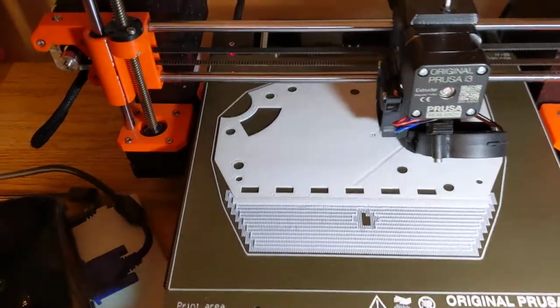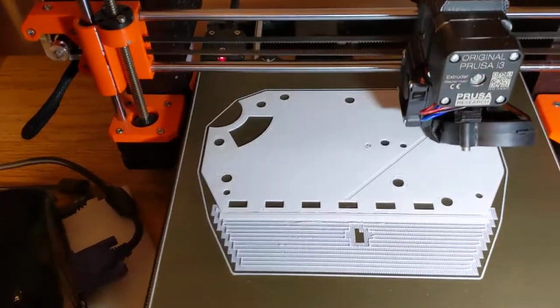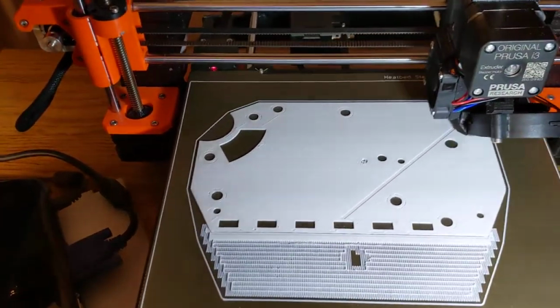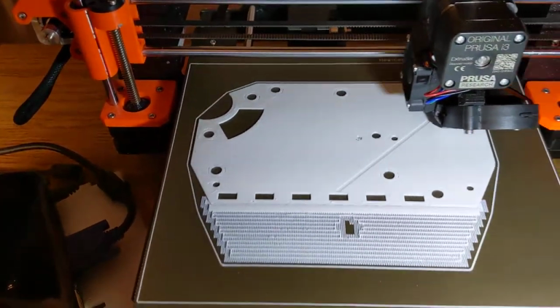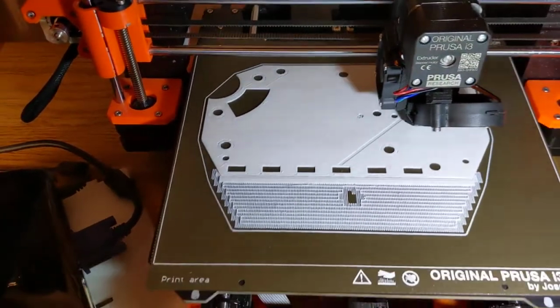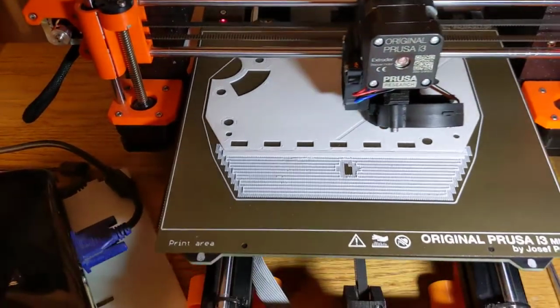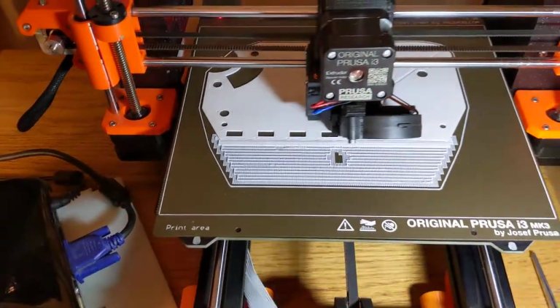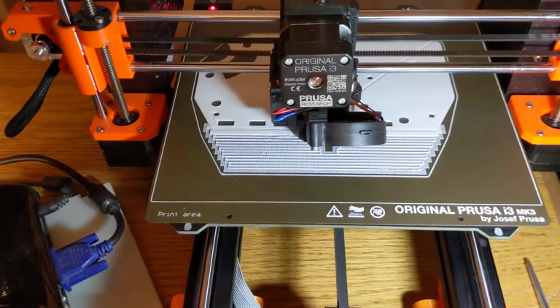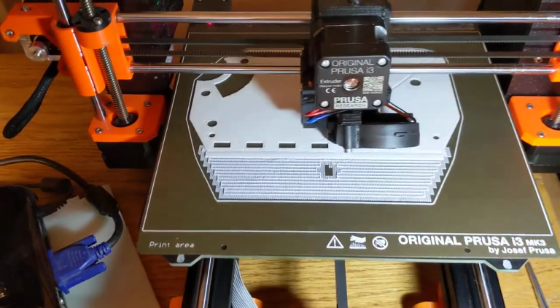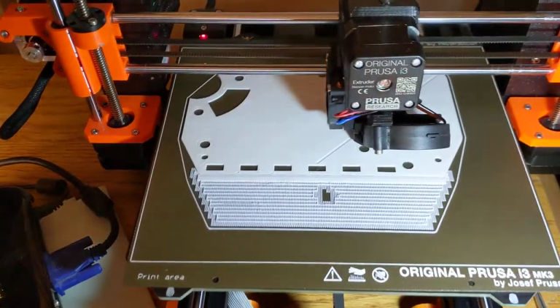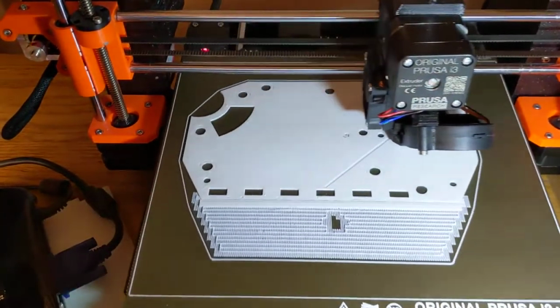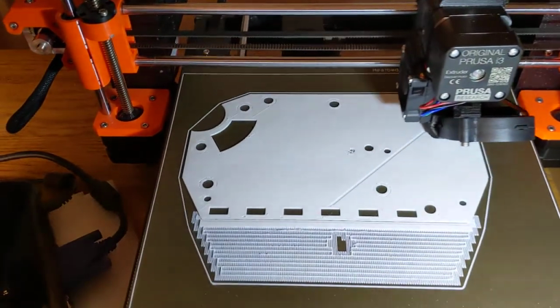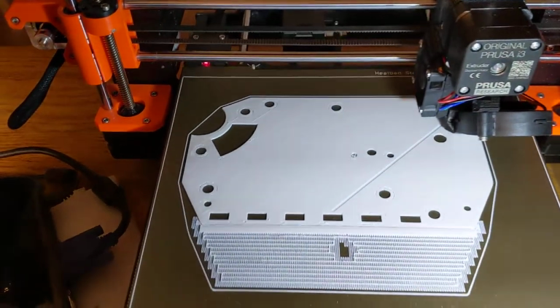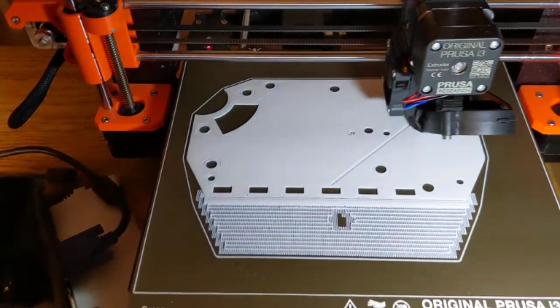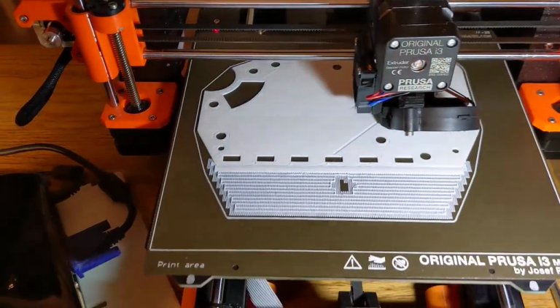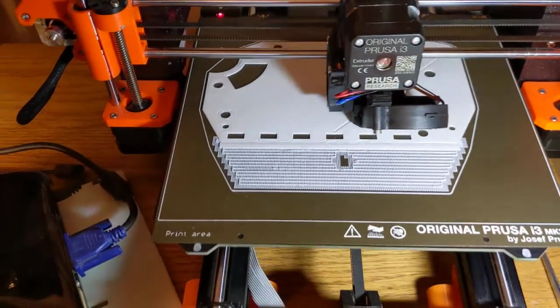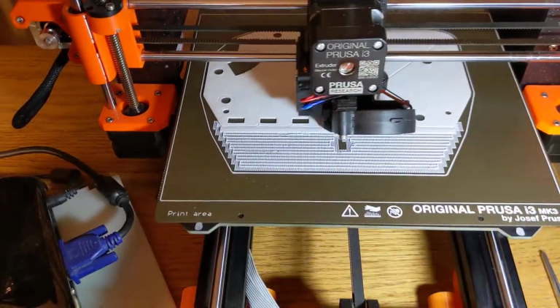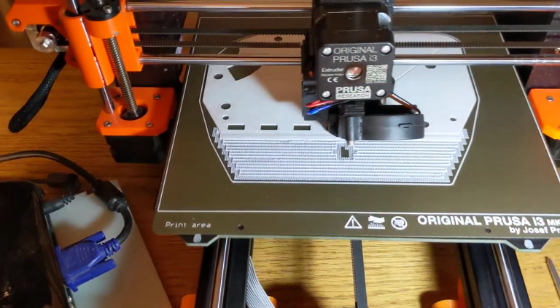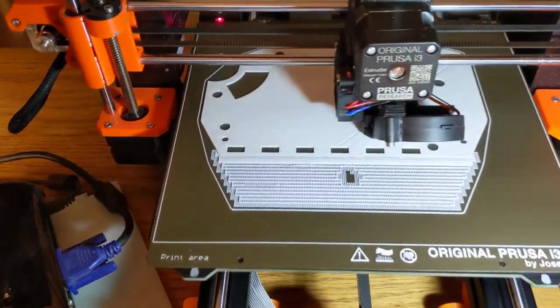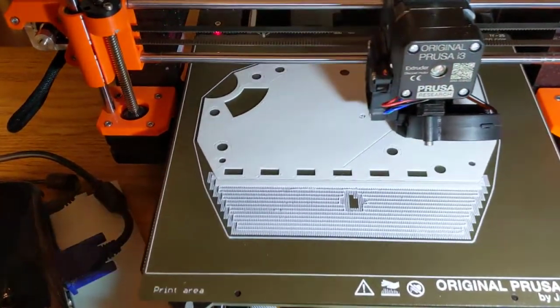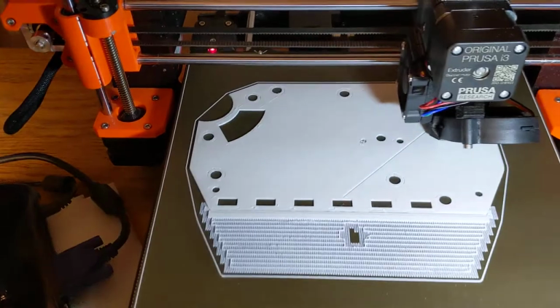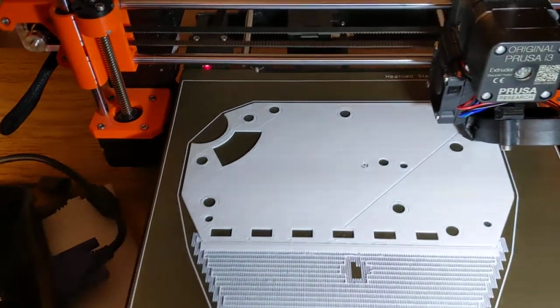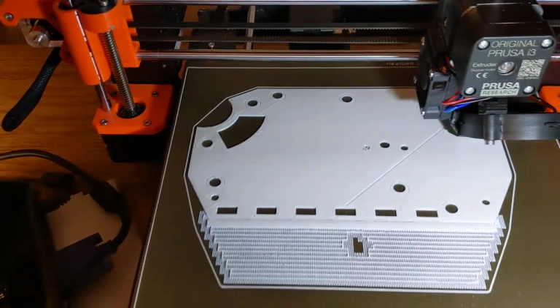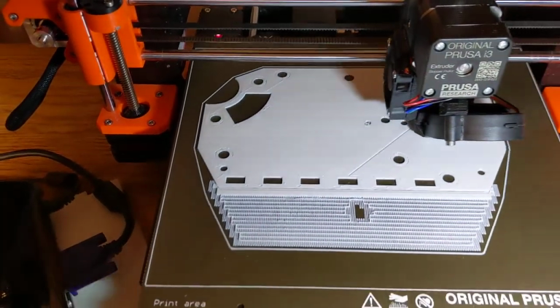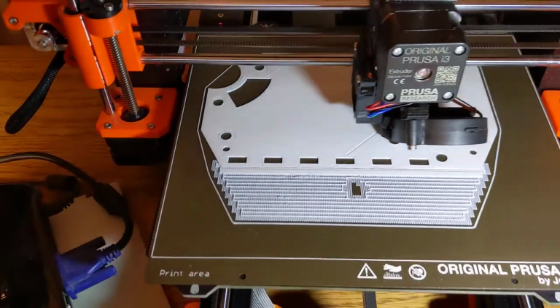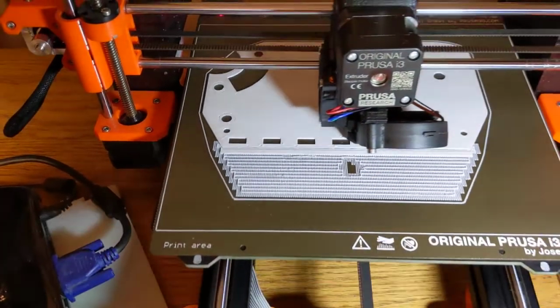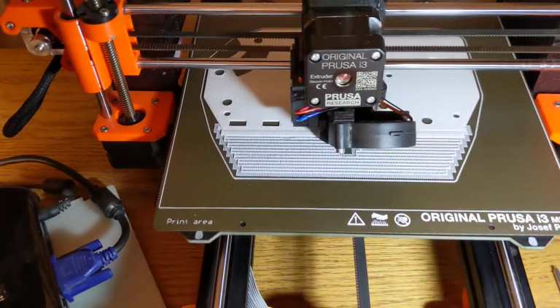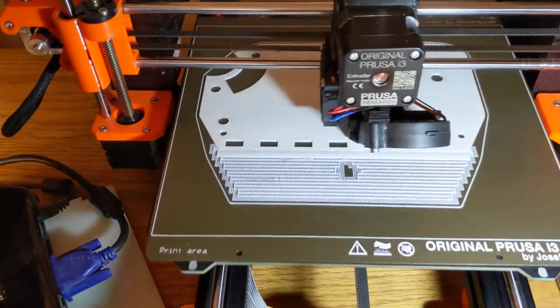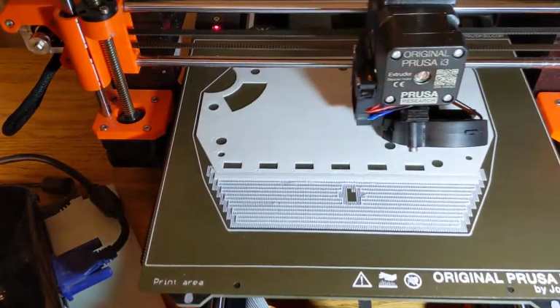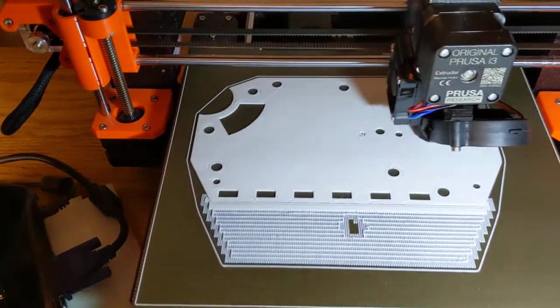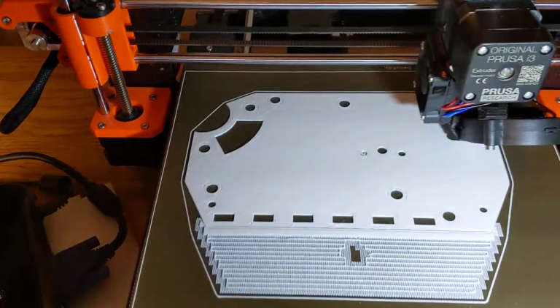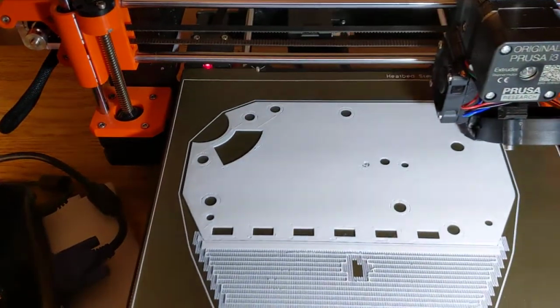And when it first started printing, it was going so fast, I was thinking, there's no way this is going to work. This thing is going so fast, it's got to cause a problem. This is just so much different than everything I read about slowing things way down.